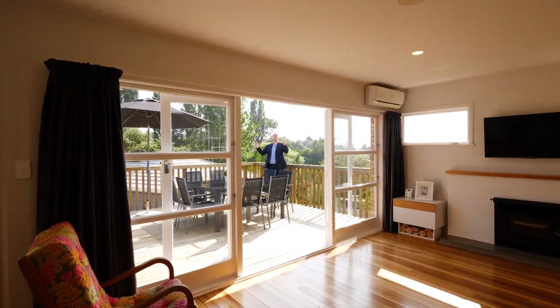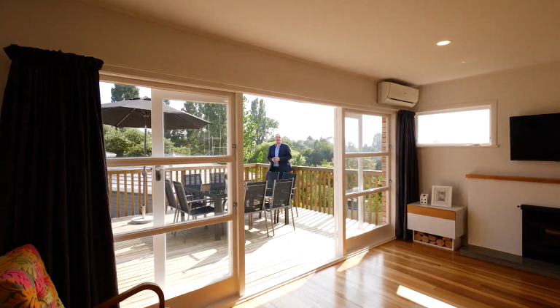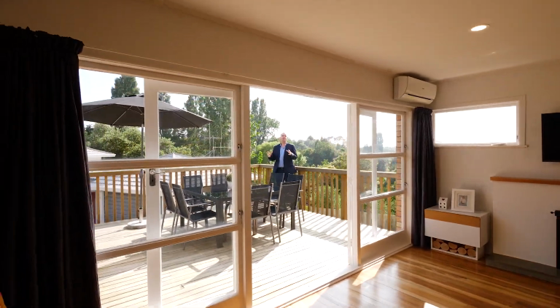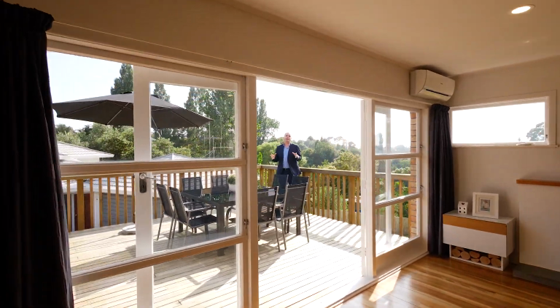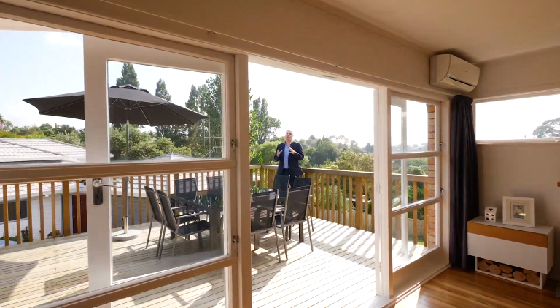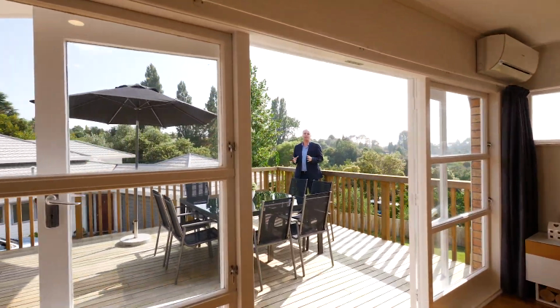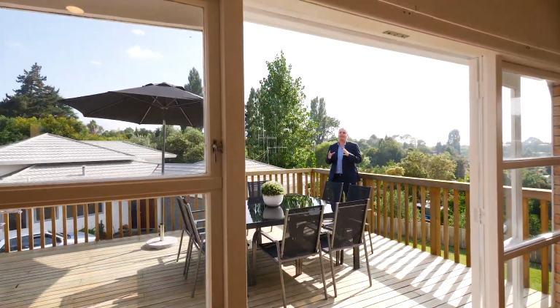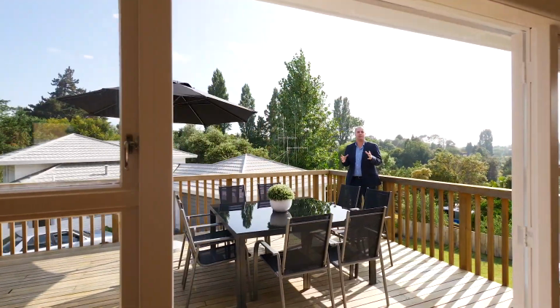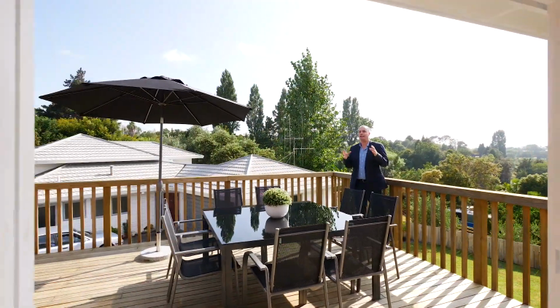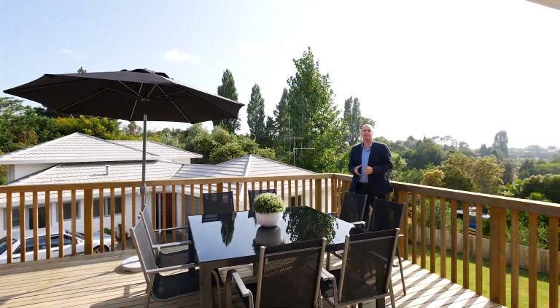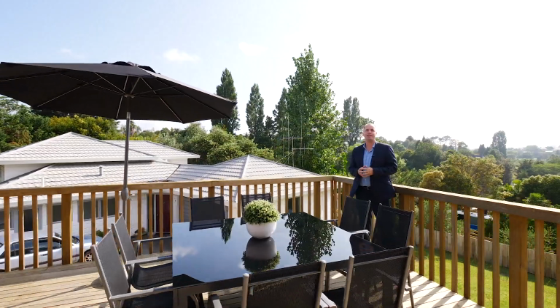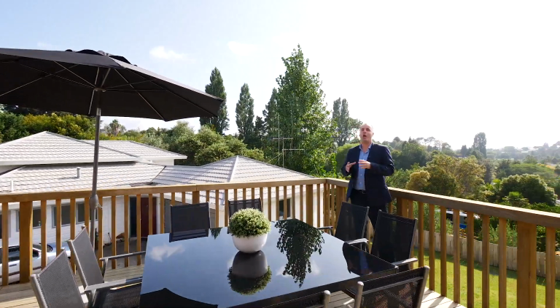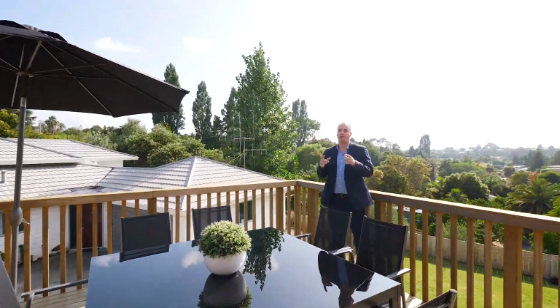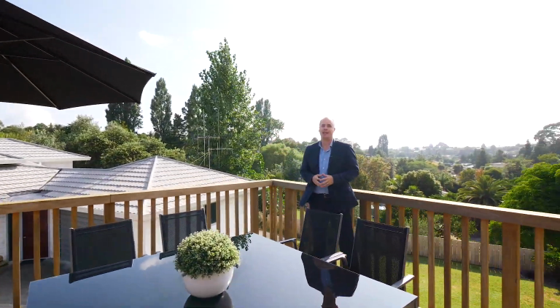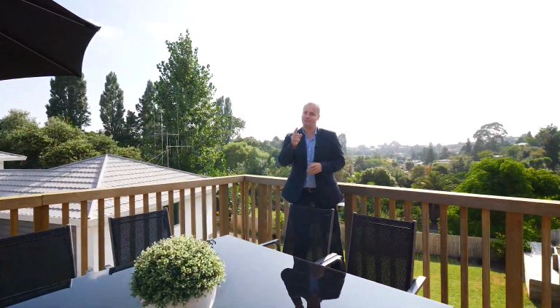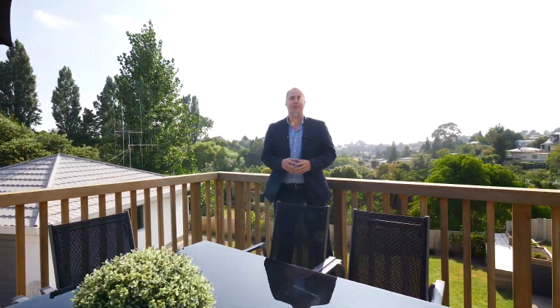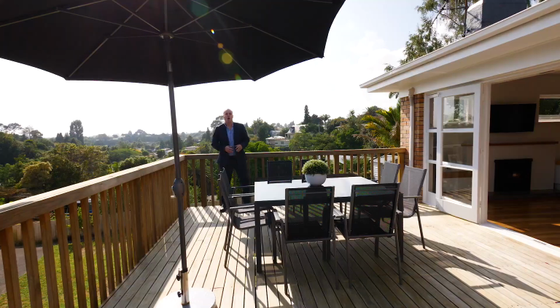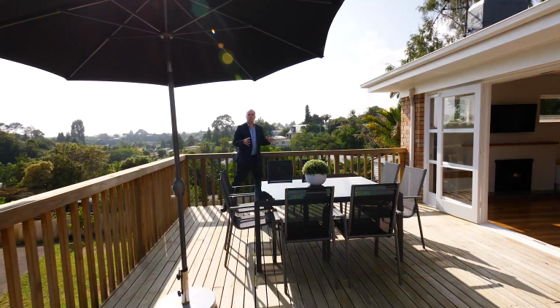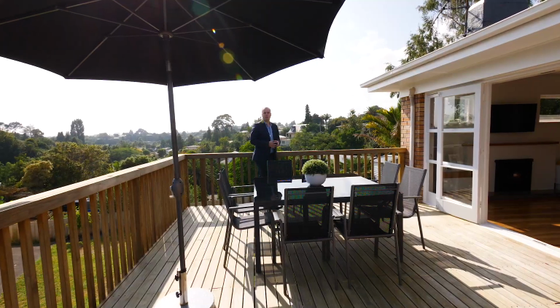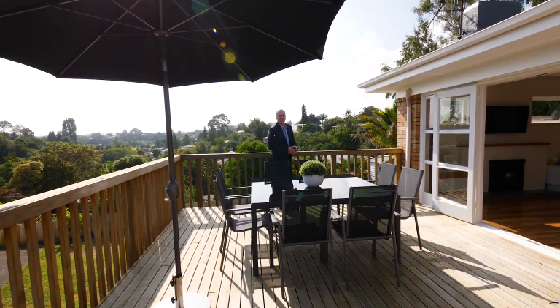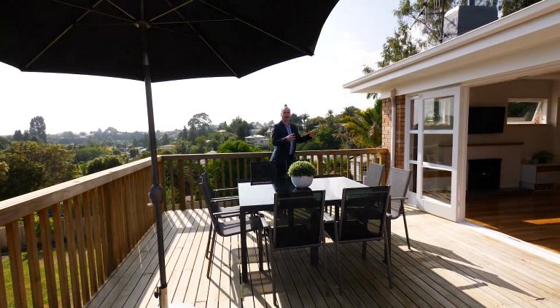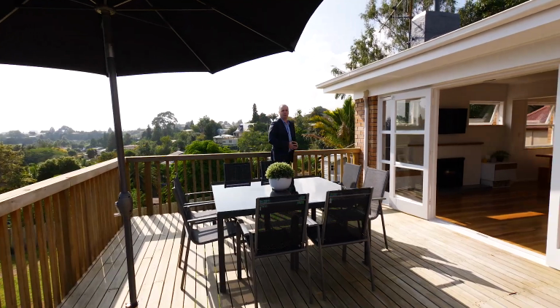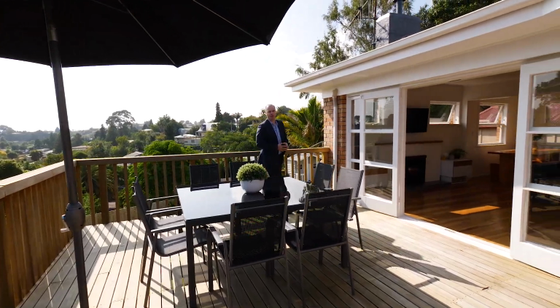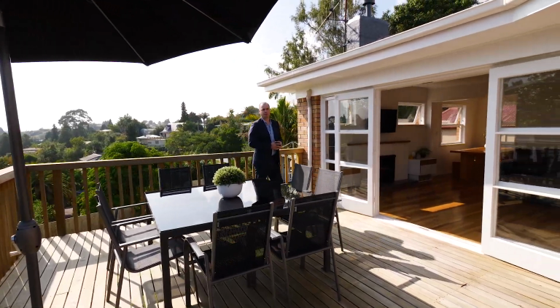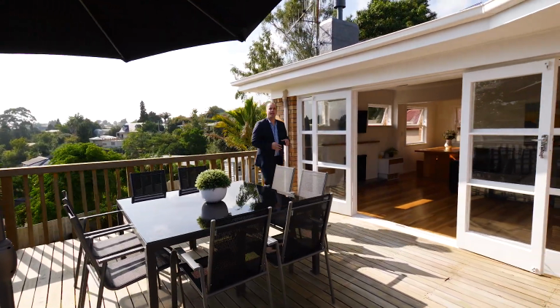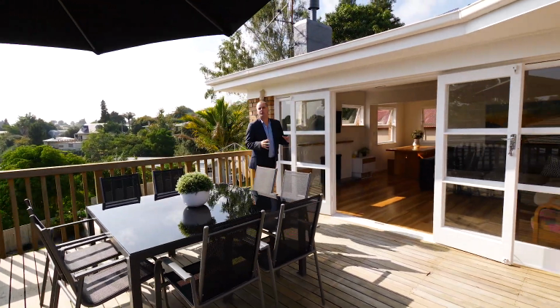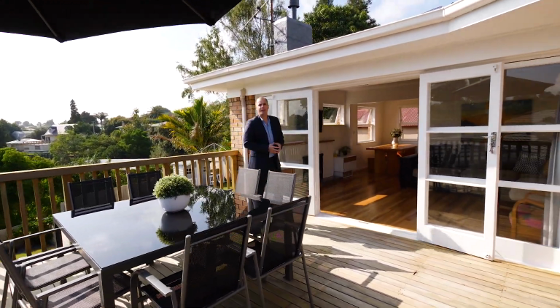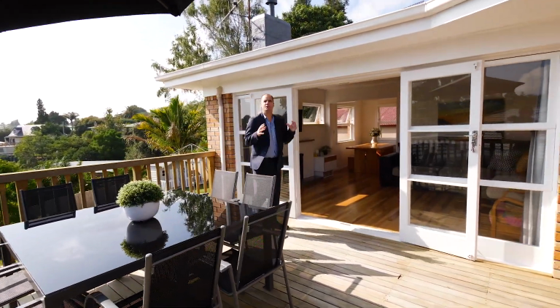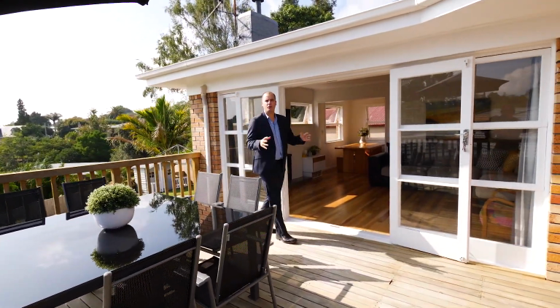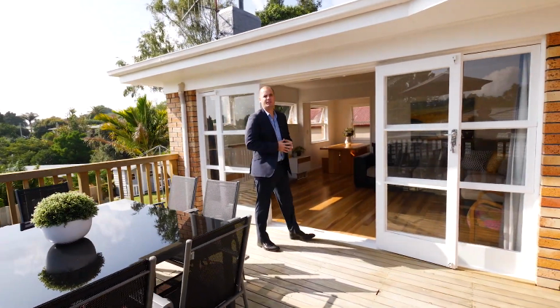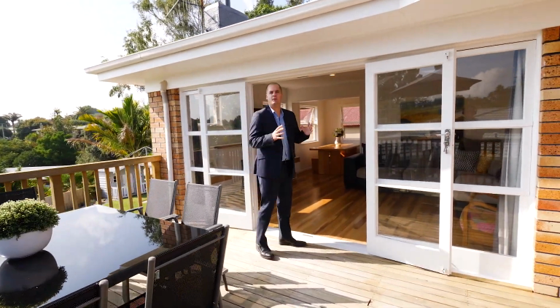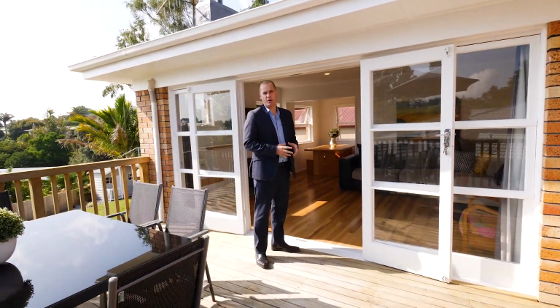Summer's here and if you love standing on a spacious deck in a hot suit listening to the cicadas, I've got just the house for you. I'm Michael from Tall Poppy Real Estate, and we're here at 25 Sharon Place, Brookfield. Let's go and check out this beautiful 1960s renovated home.